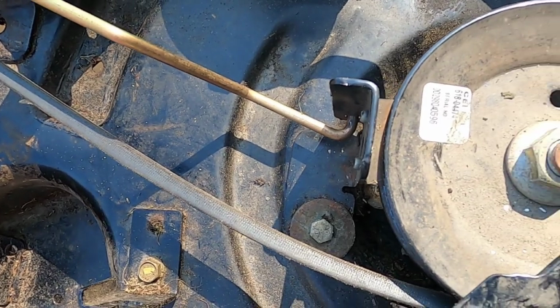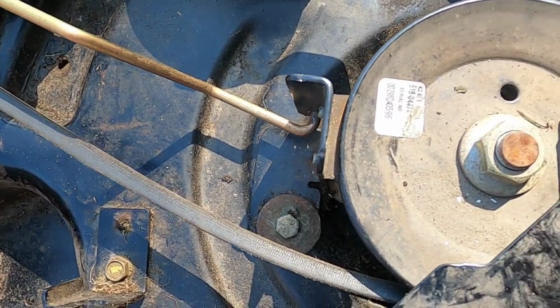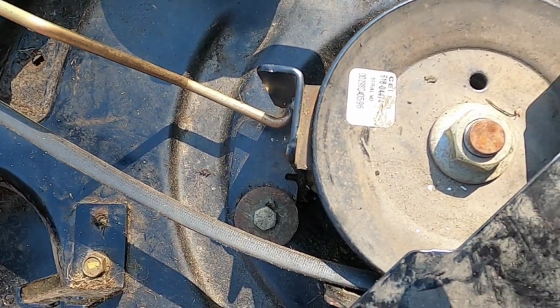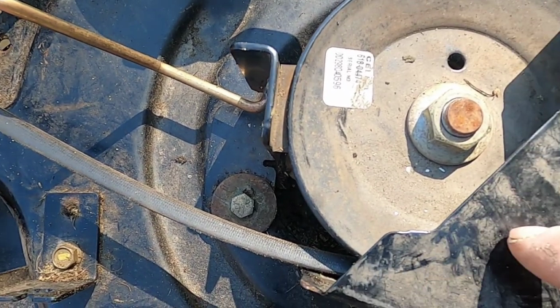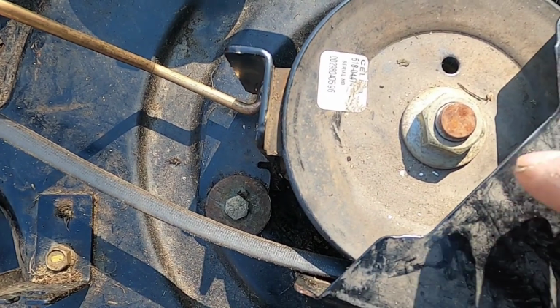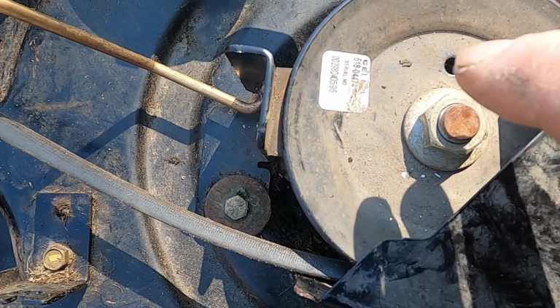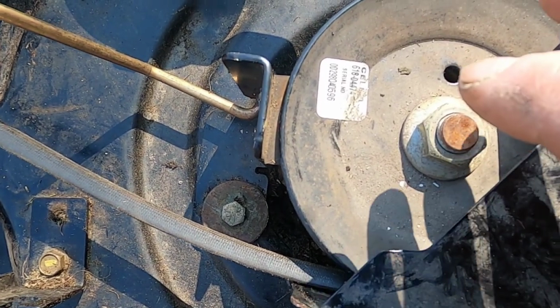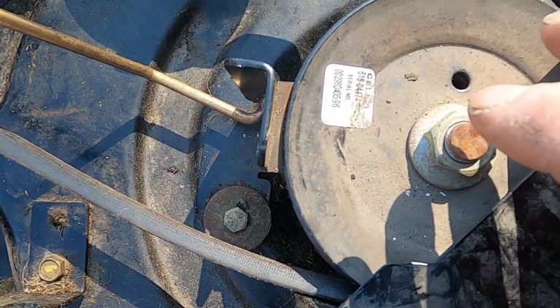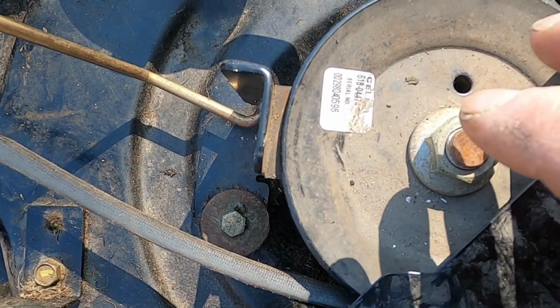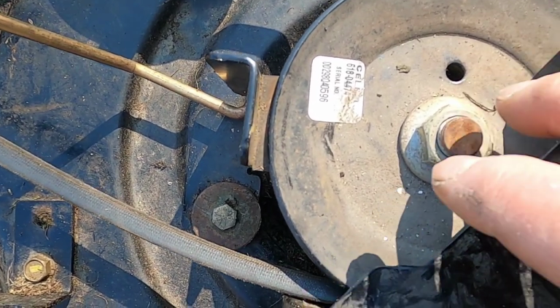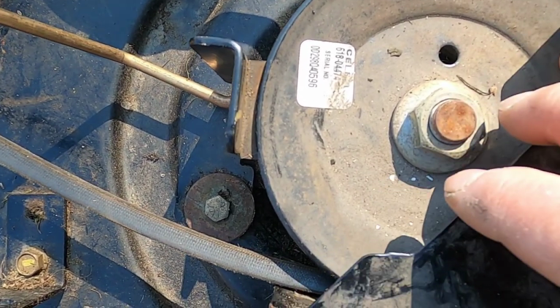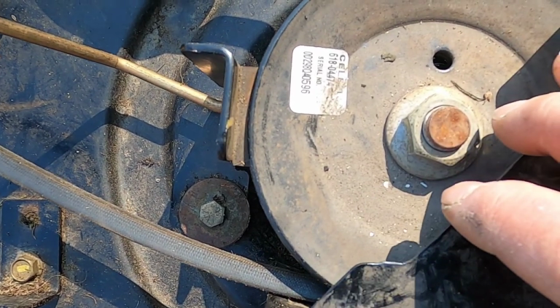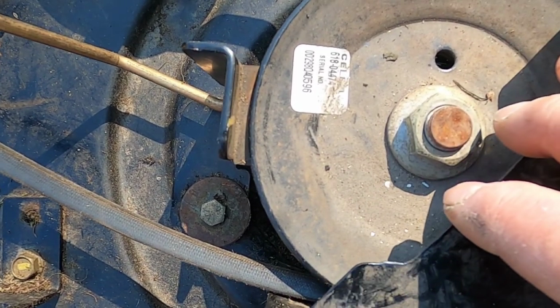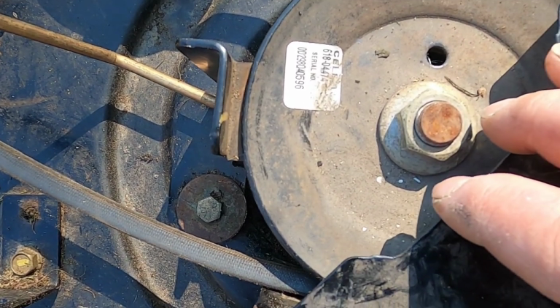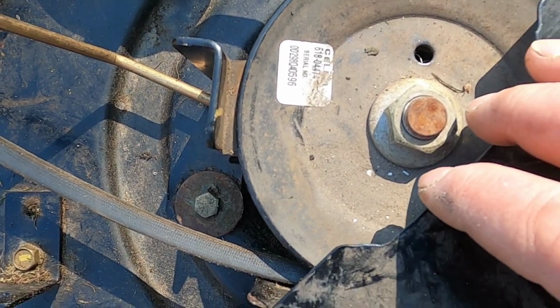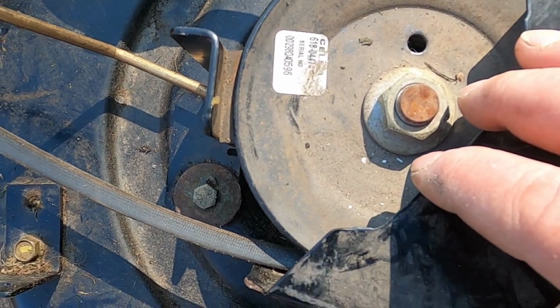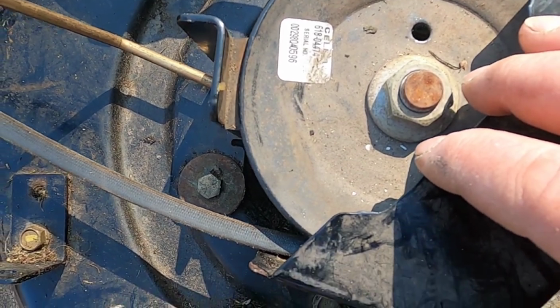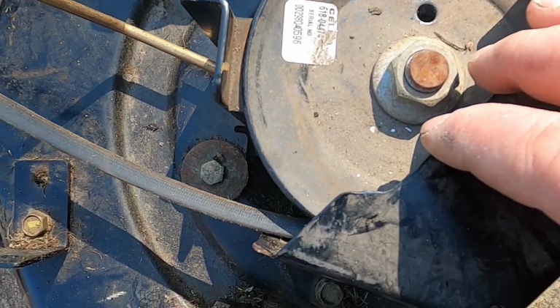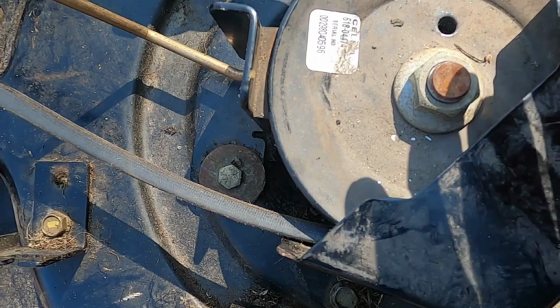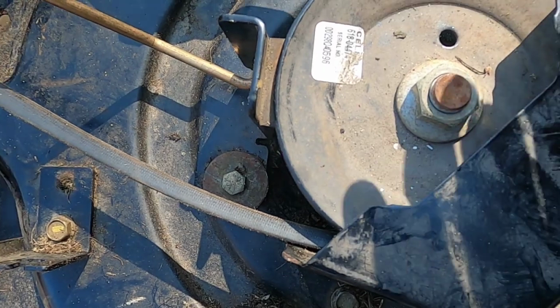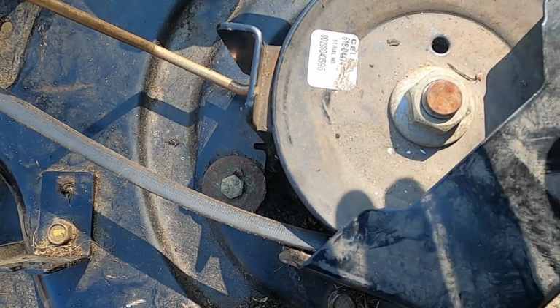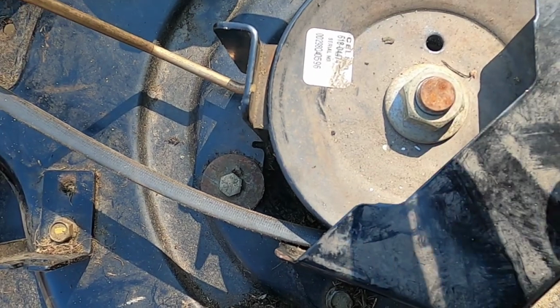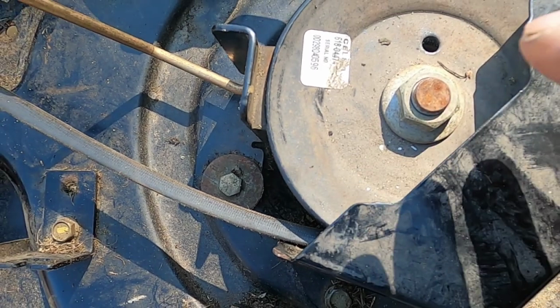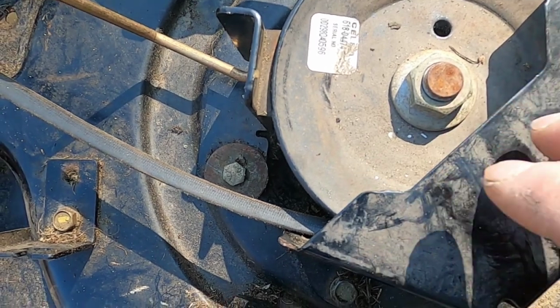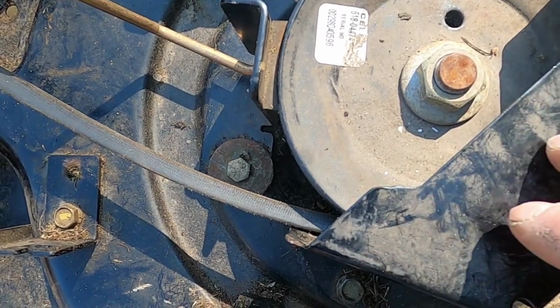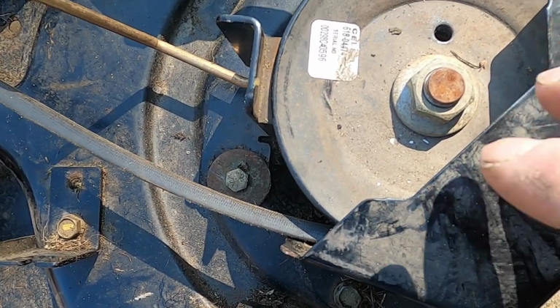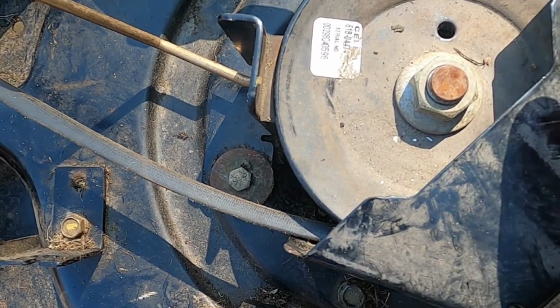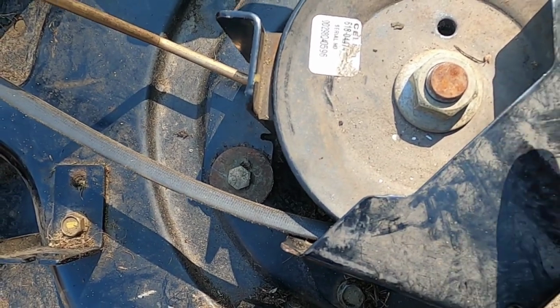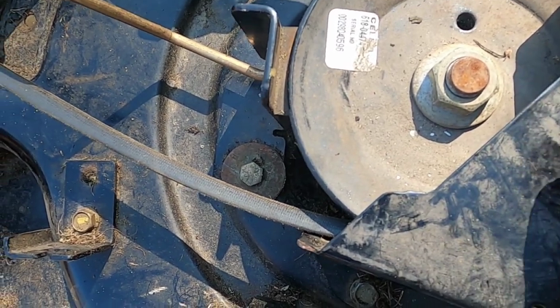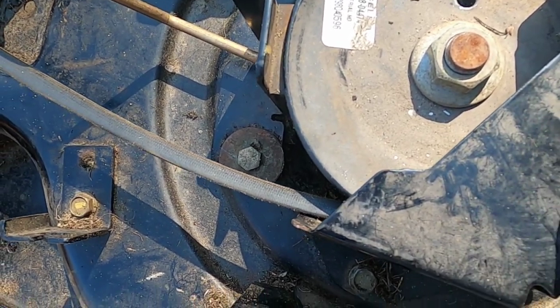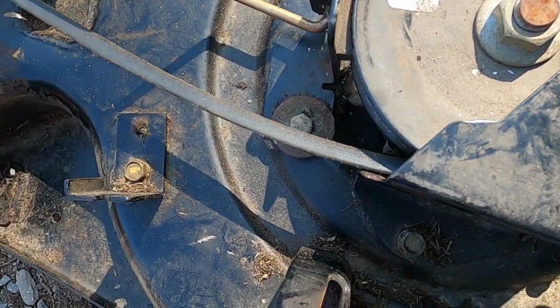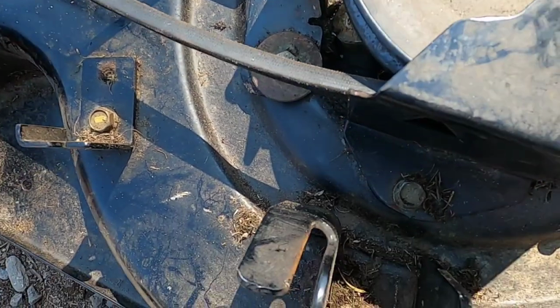What I believe it is, it's either a frozen bearing that I'm going to clean up or replace. Either way, the procedure's the same.